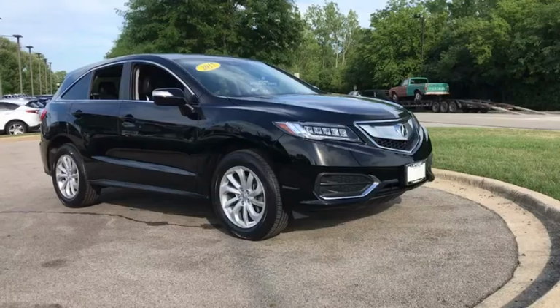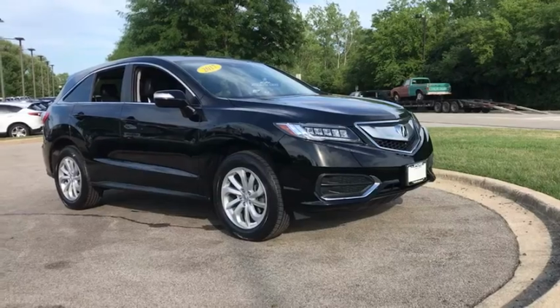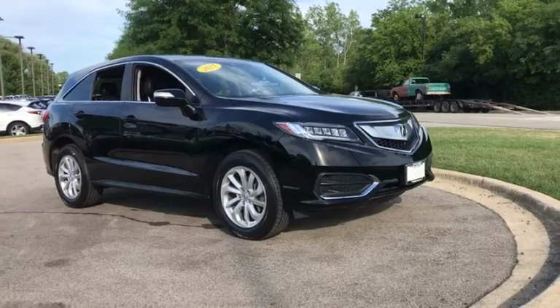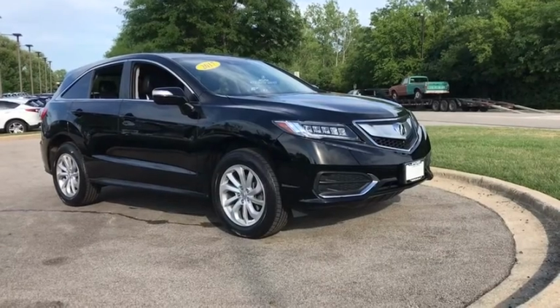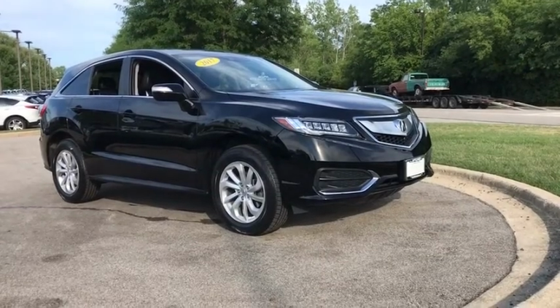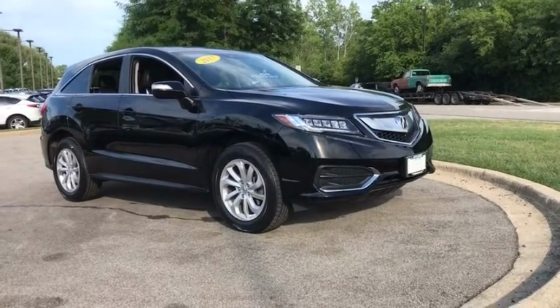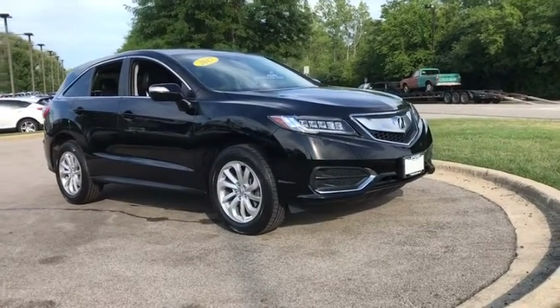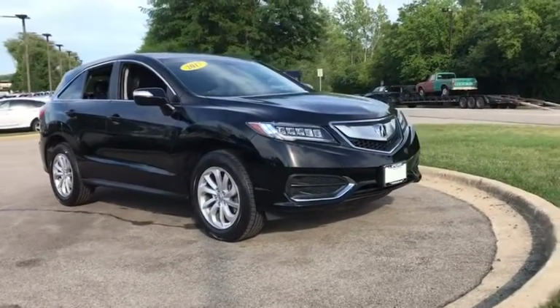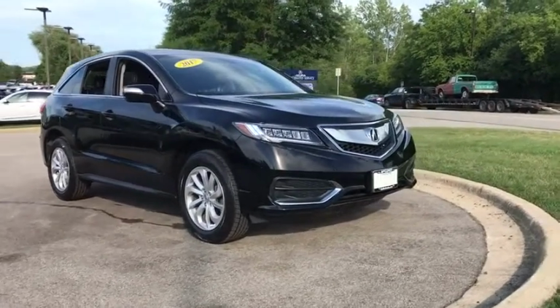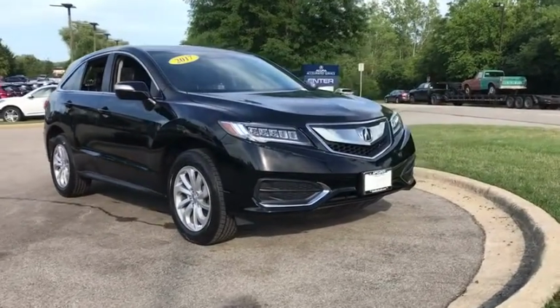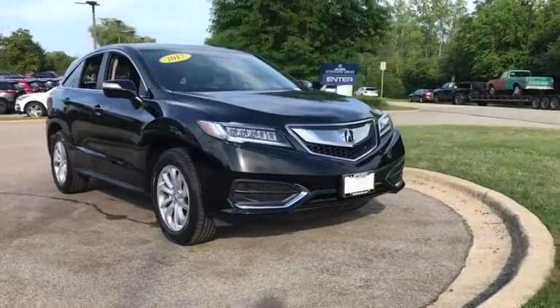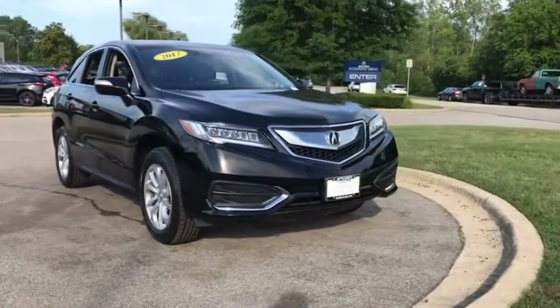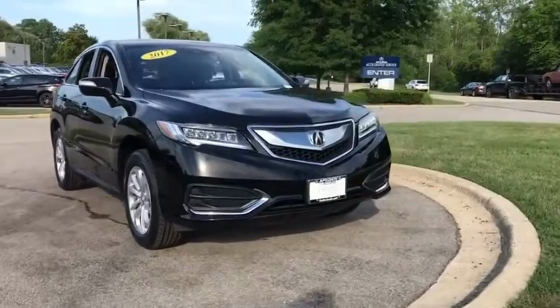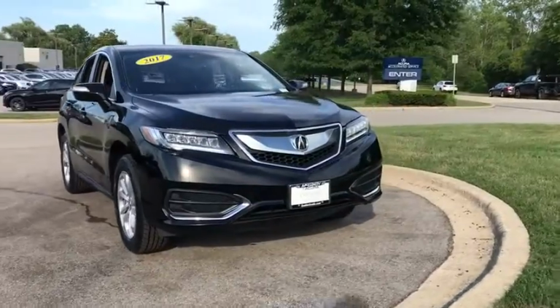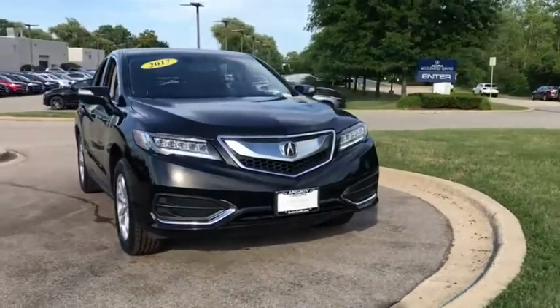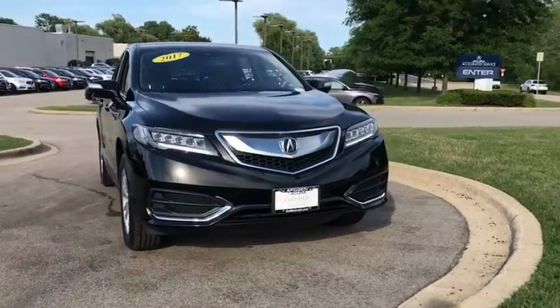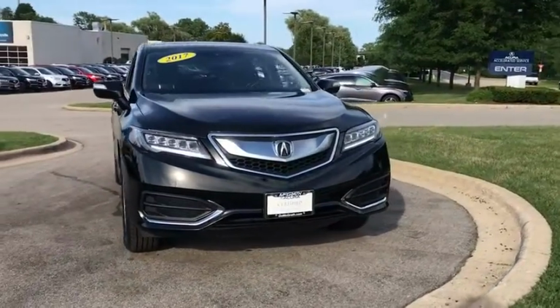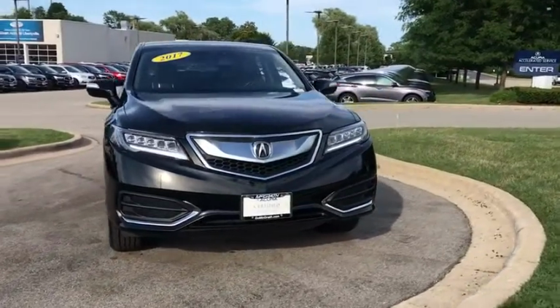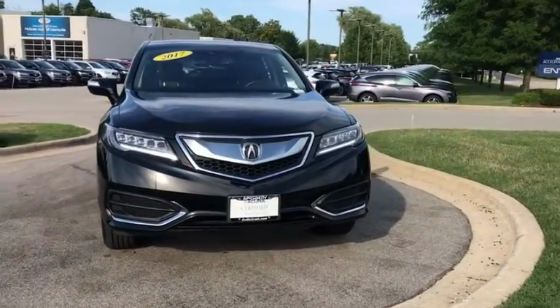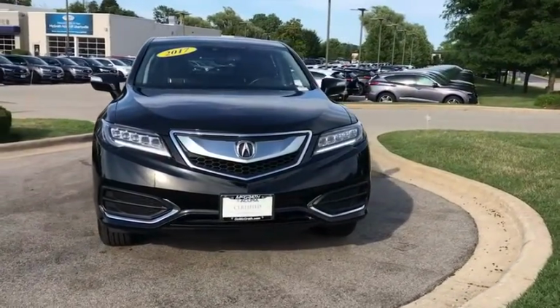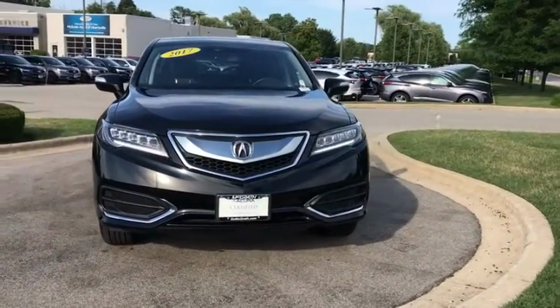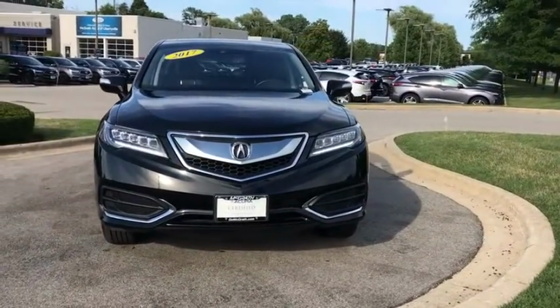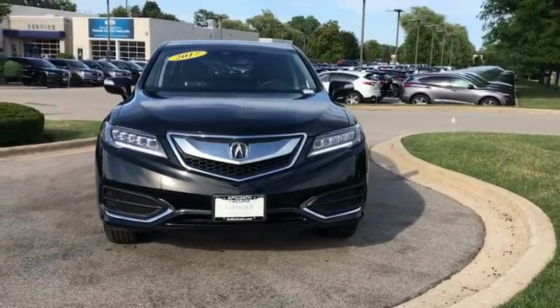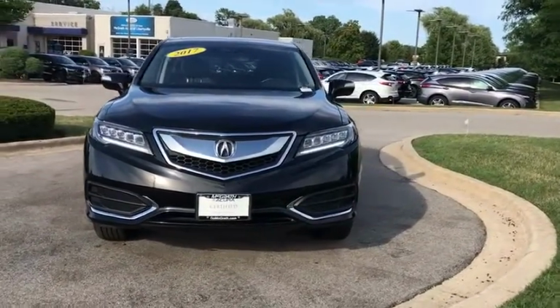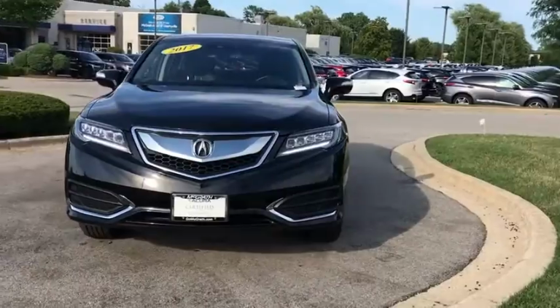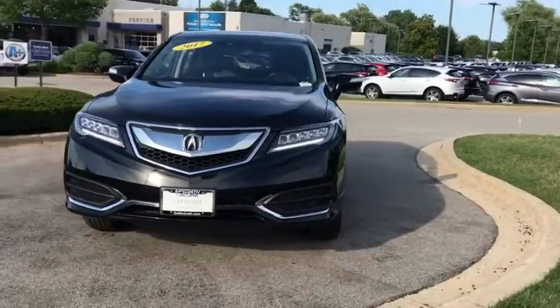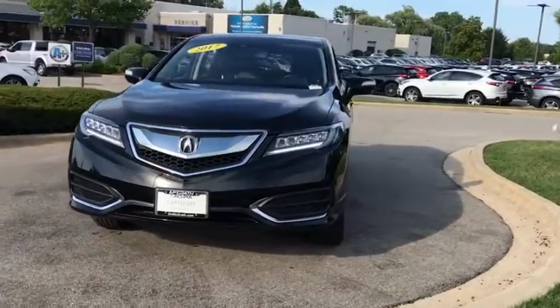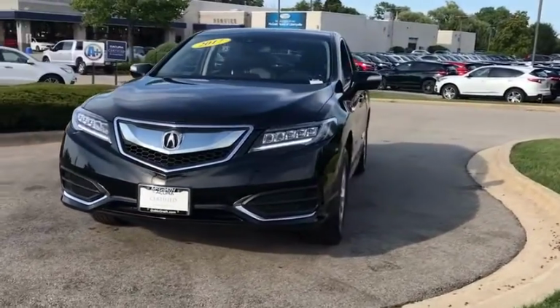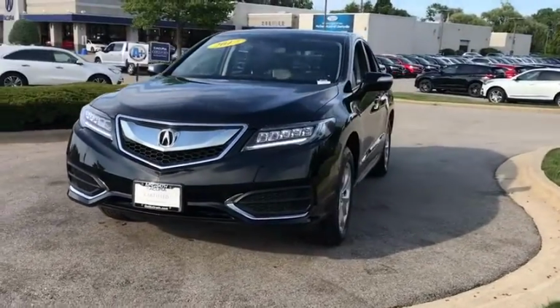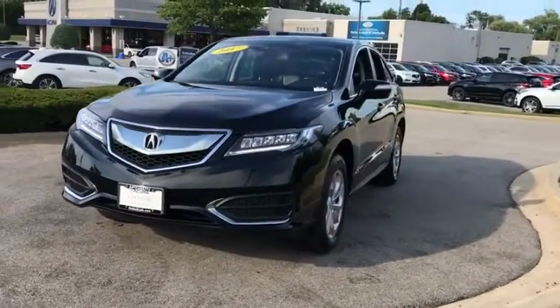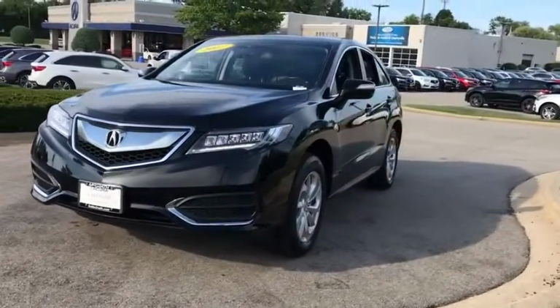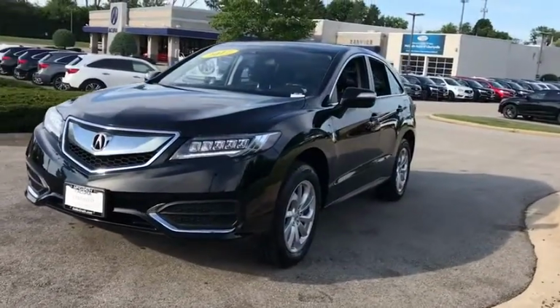Looking for the right vehicle? Check out the 2017 Acura RDX. Viewed as Acura's answer to BMW's sporty X3, the RDX offers a stylish interior, plenty of sport, and a nice amount of utility.